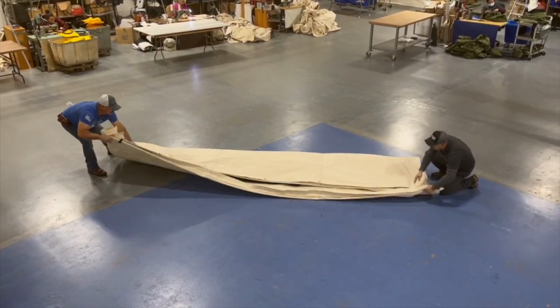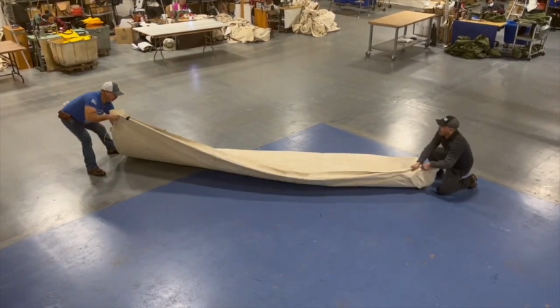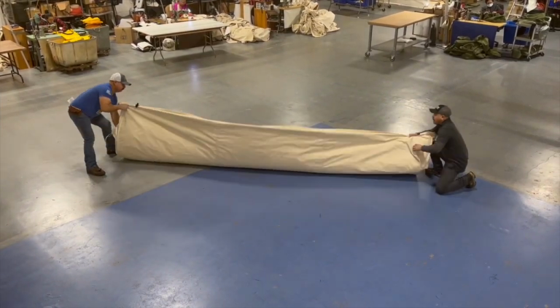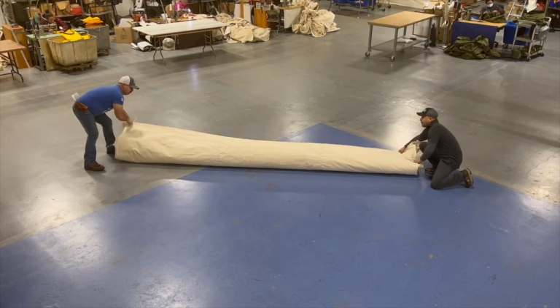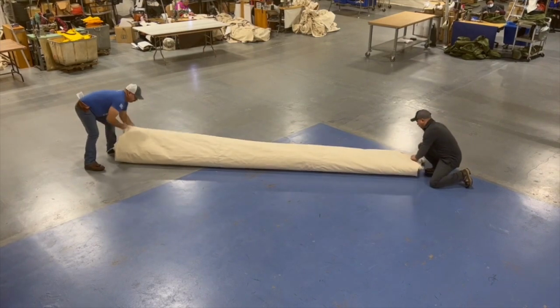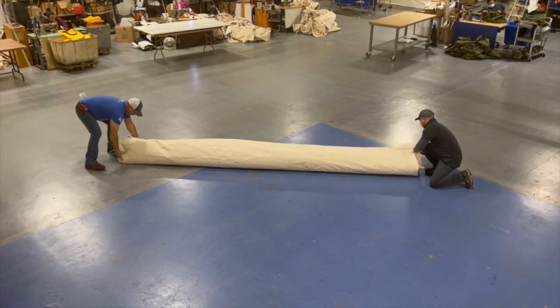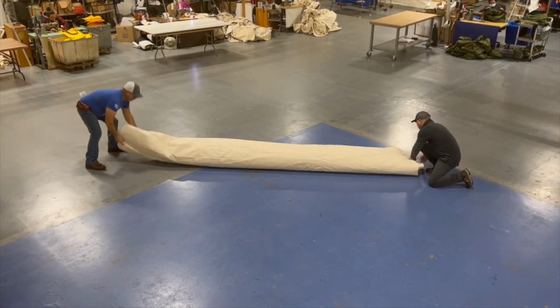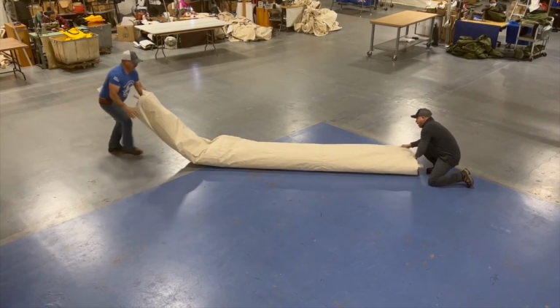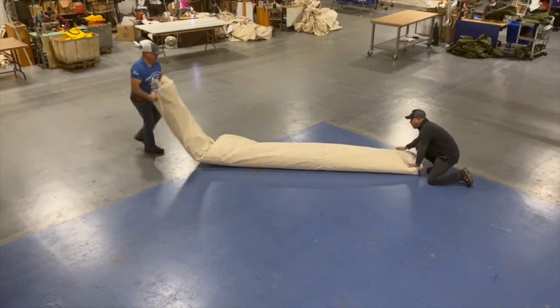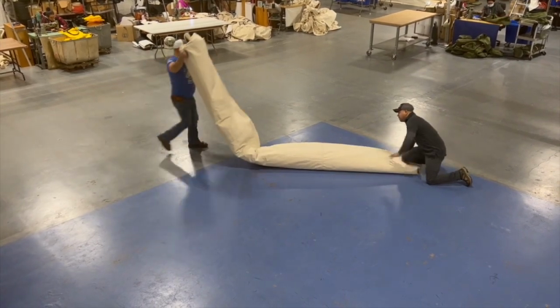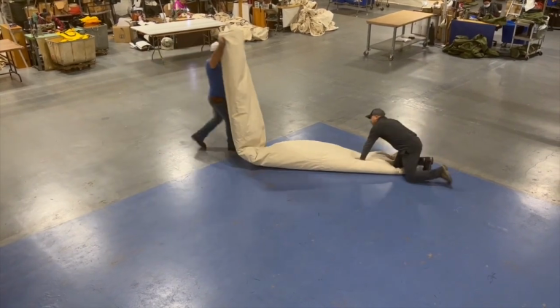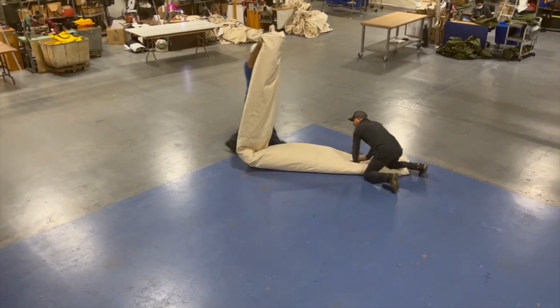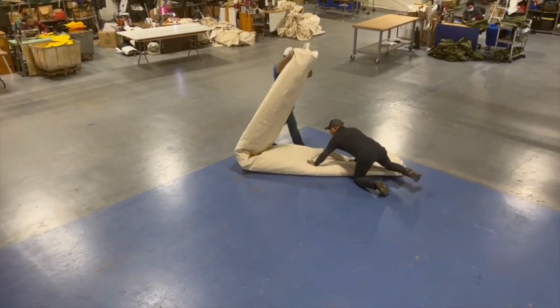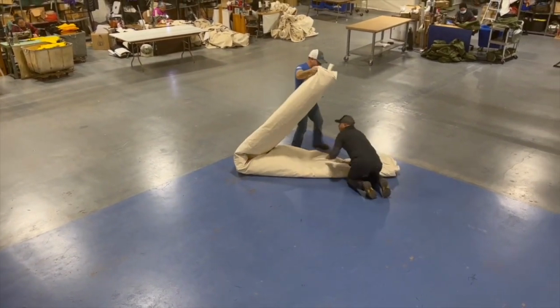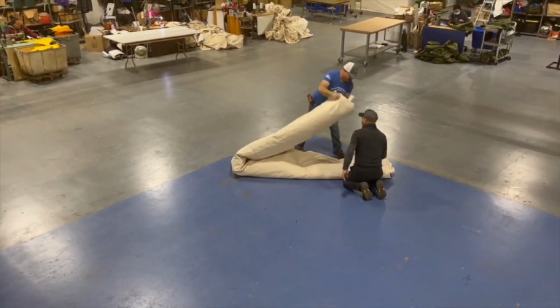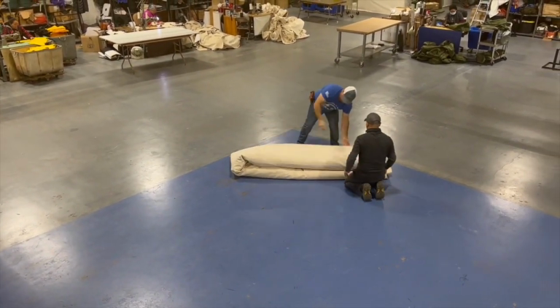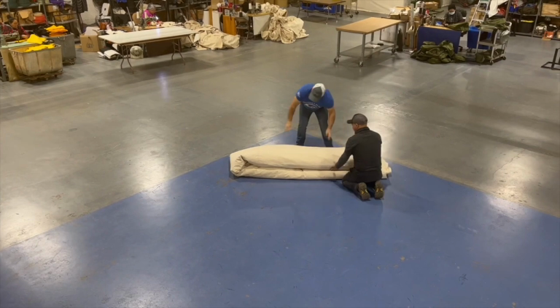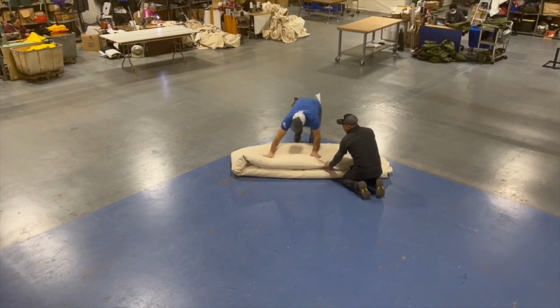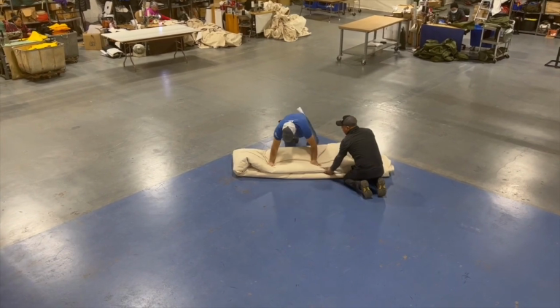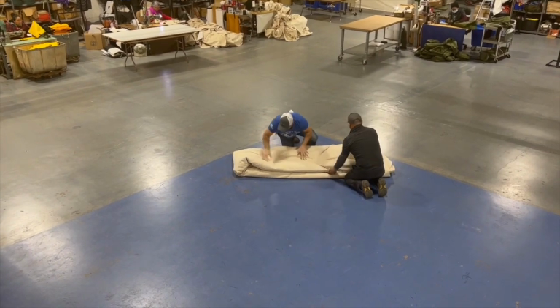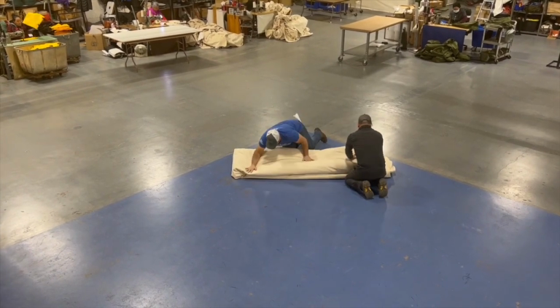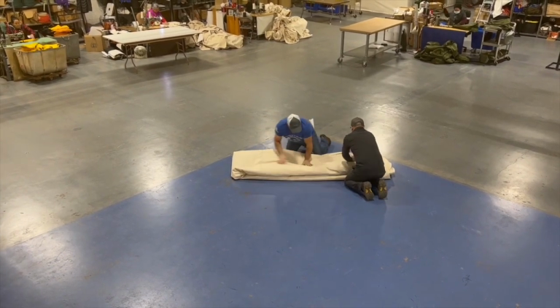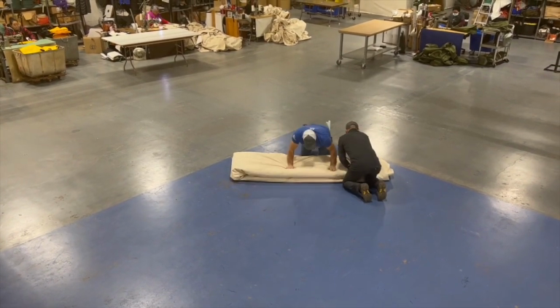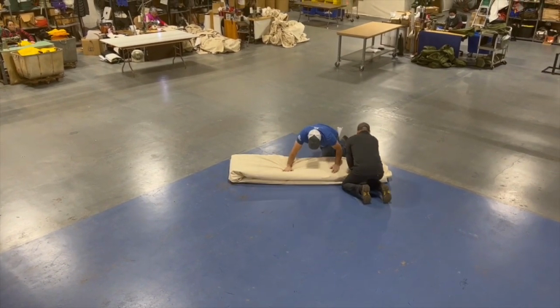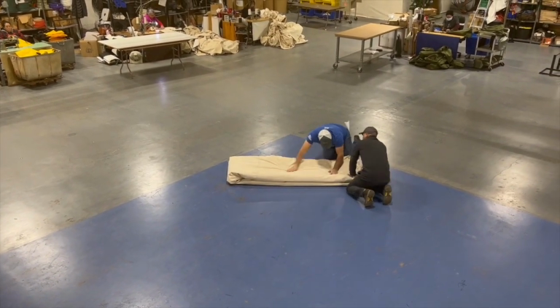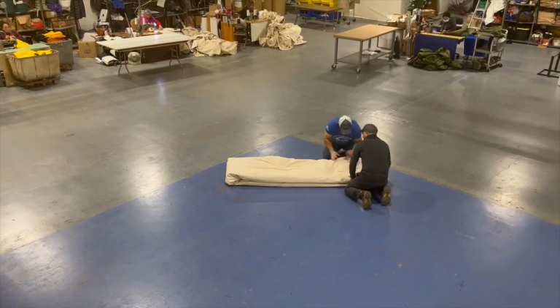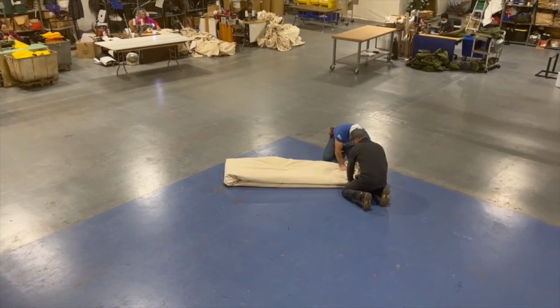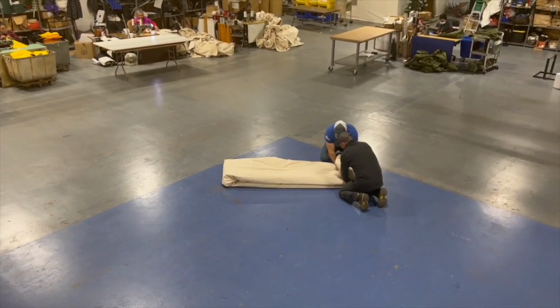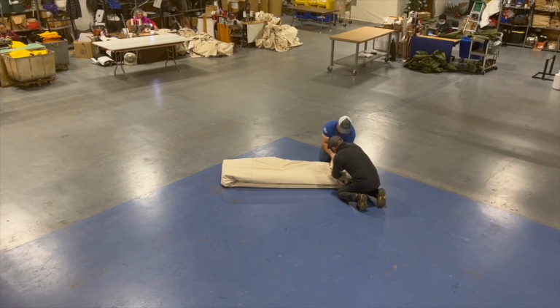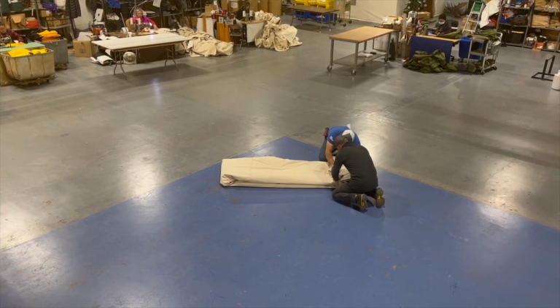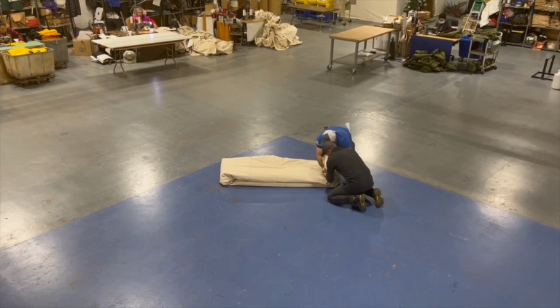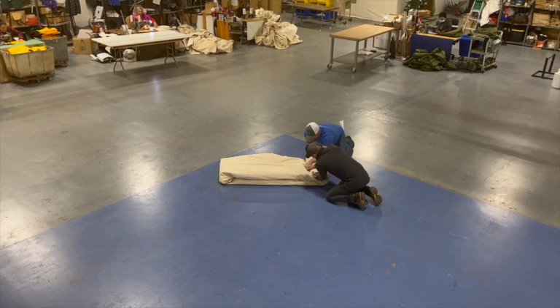Then what we do is fold it in half one more time. From here, it's always best to push out as much air as you can to help get it as small as you can. It's always about the first roll — the tighter the first roll, the tighter the tent will roll up.